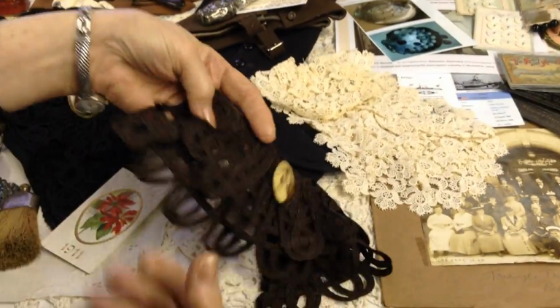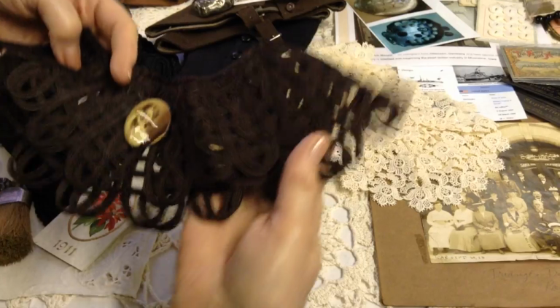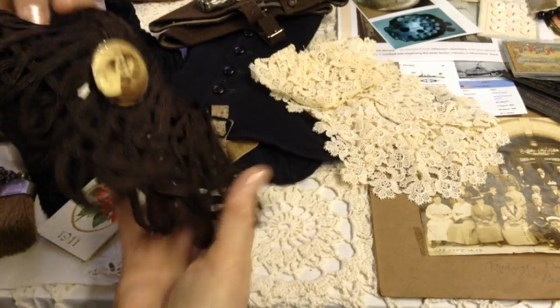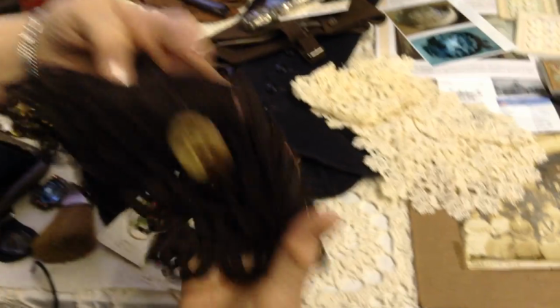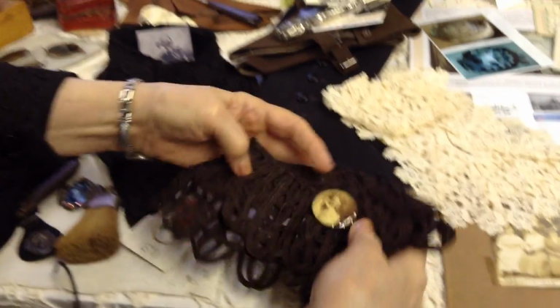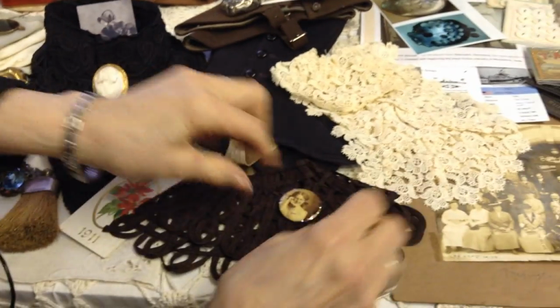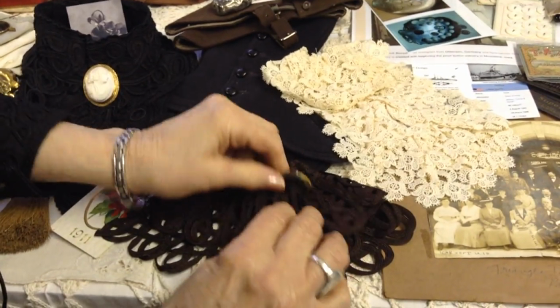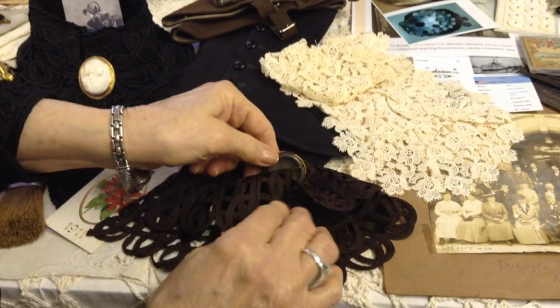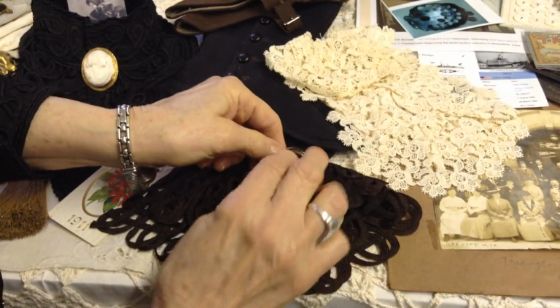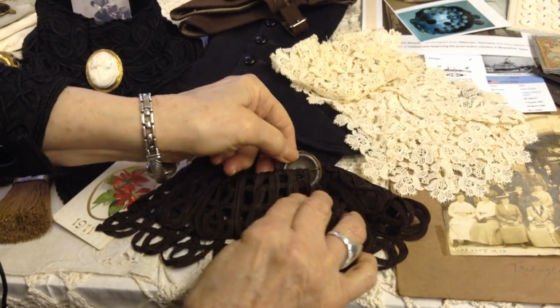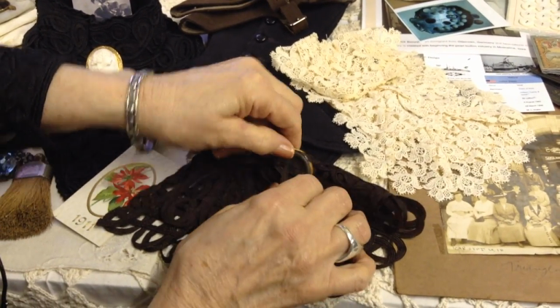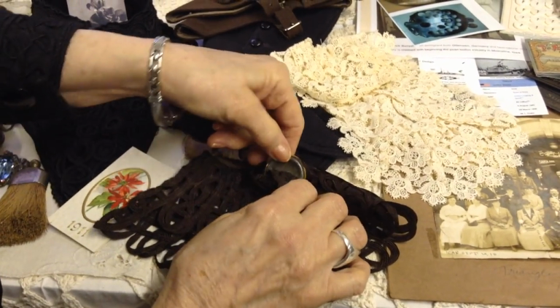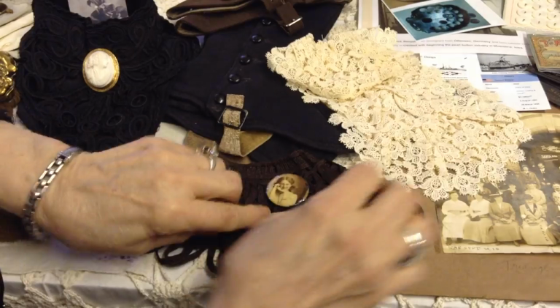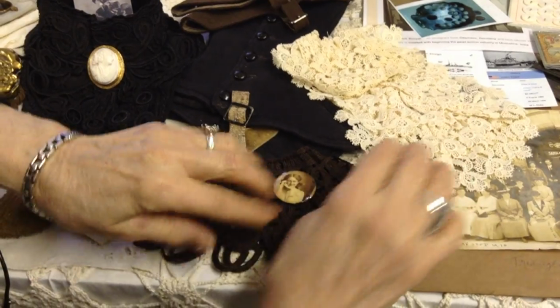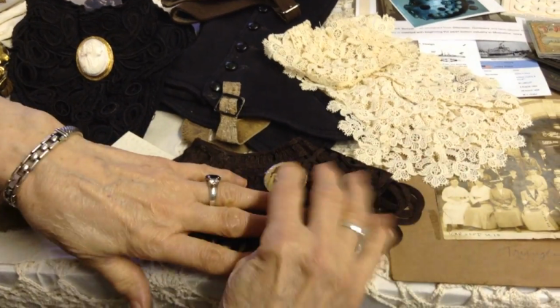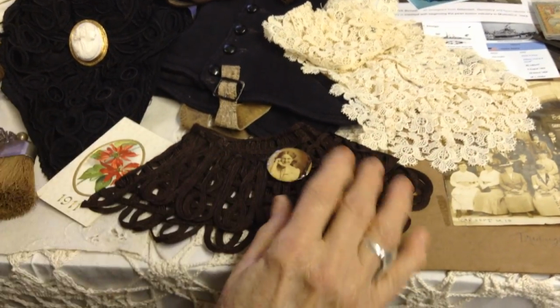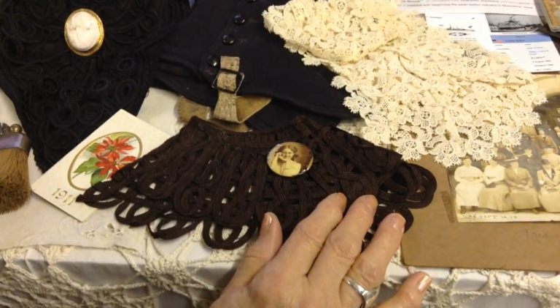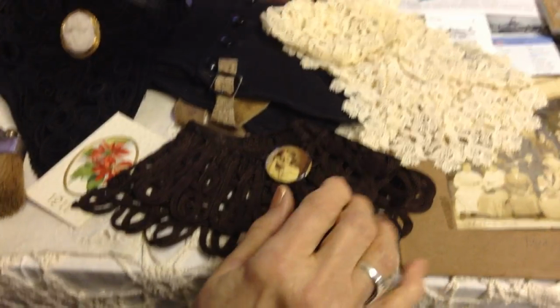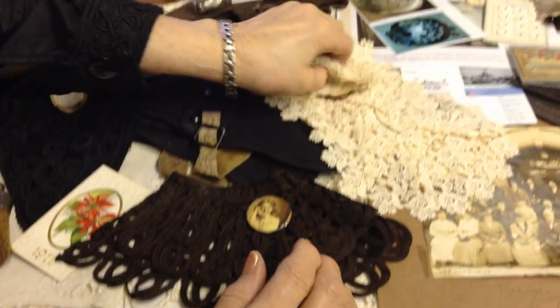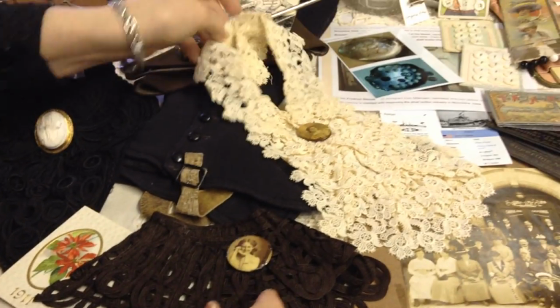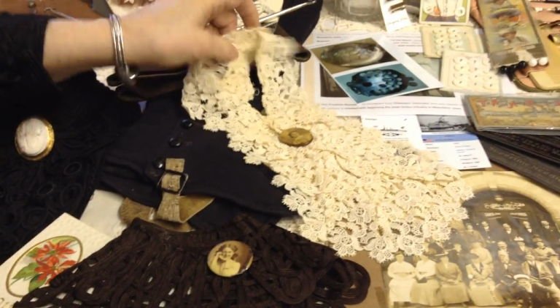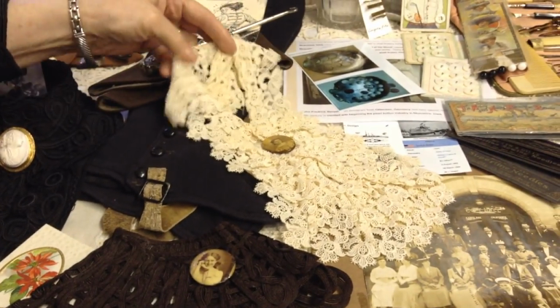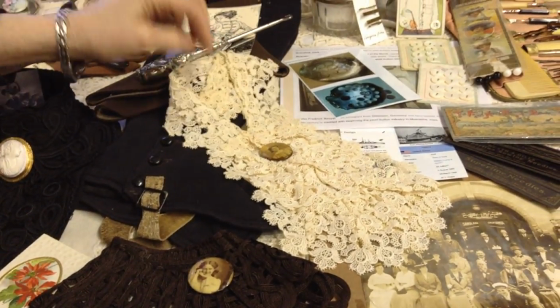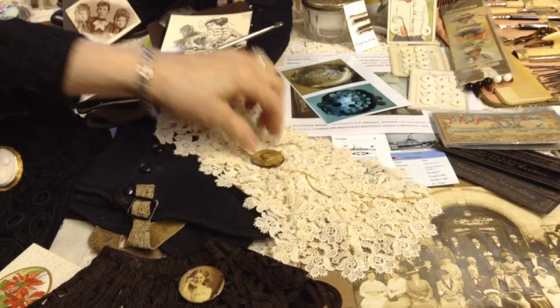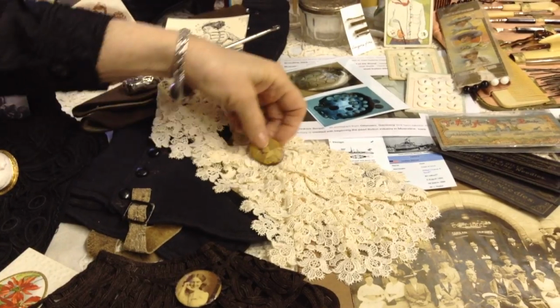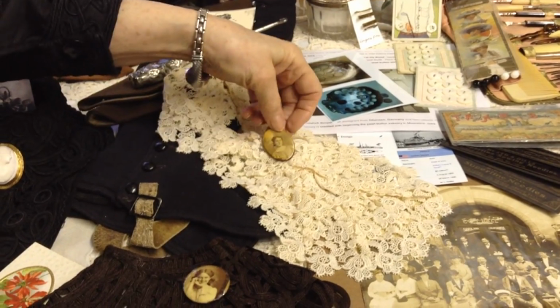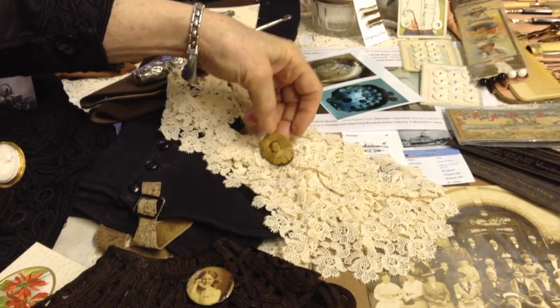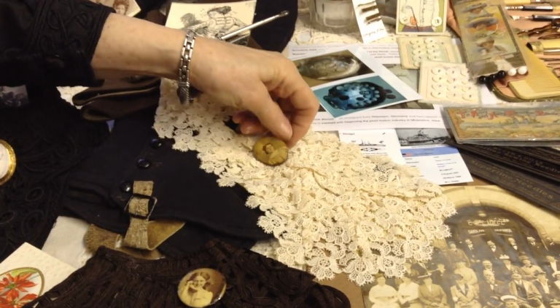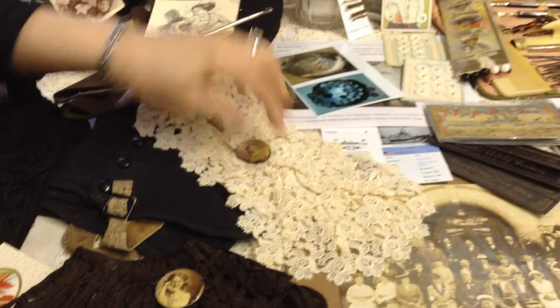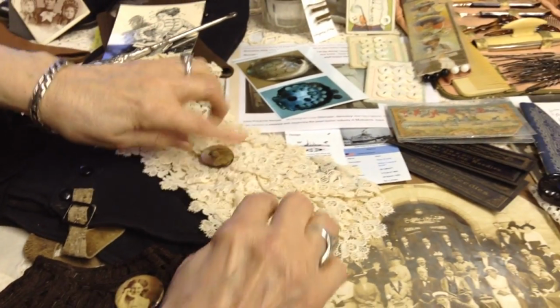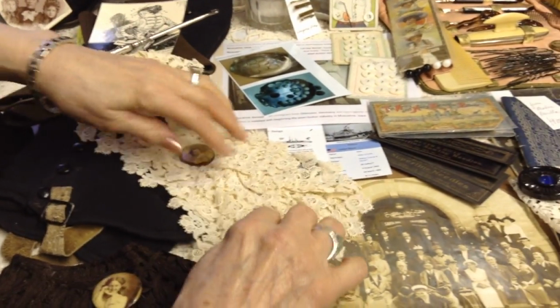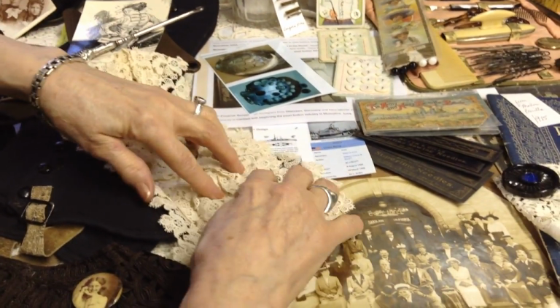Collars and buttons — little souvenir buttons that you could have your photo put on a button. Another collar, and another photo button that happens to be a family member.